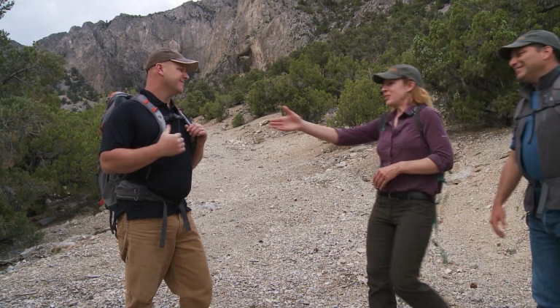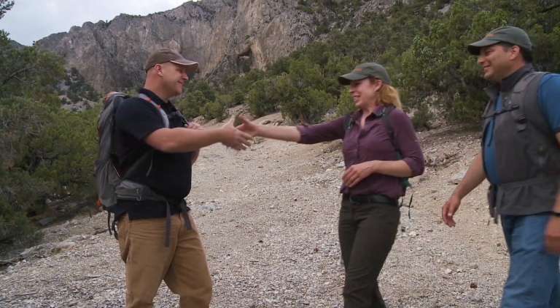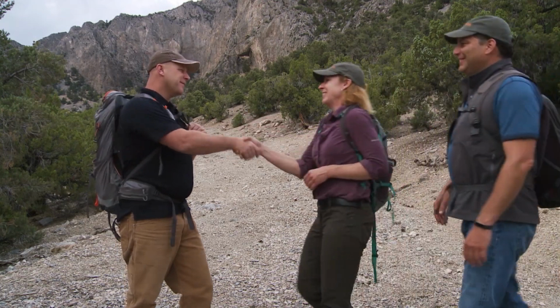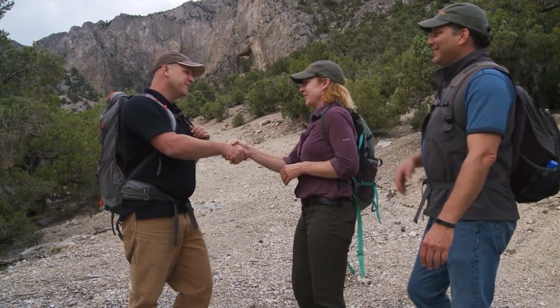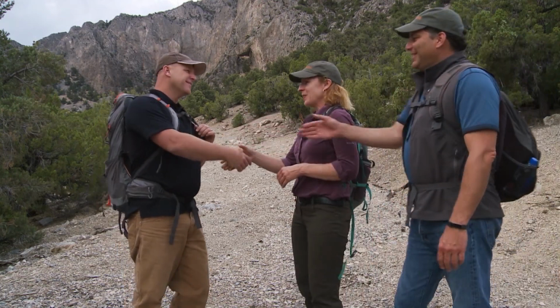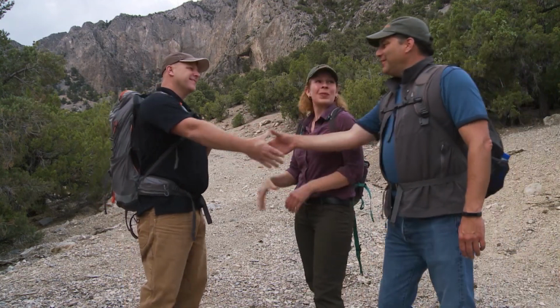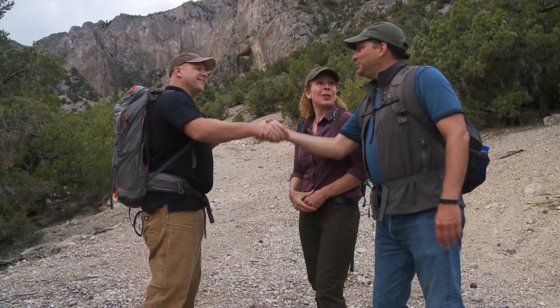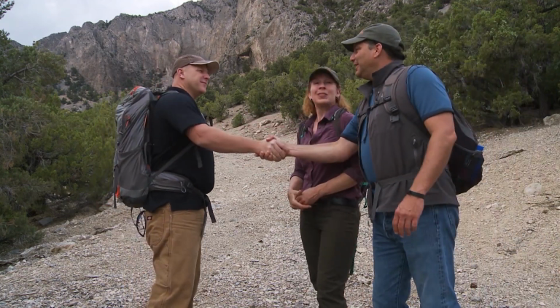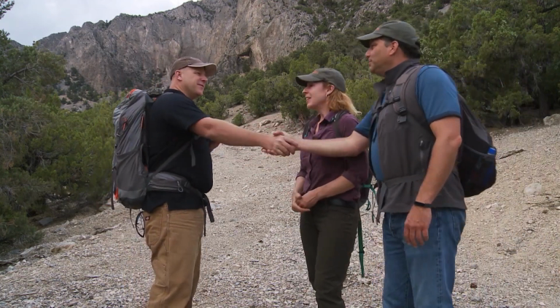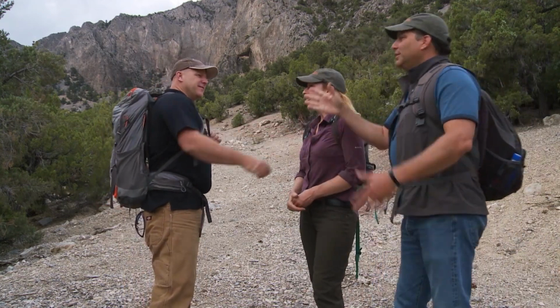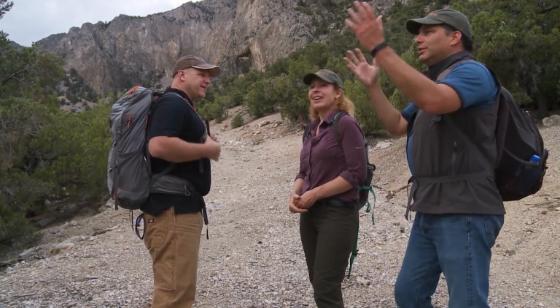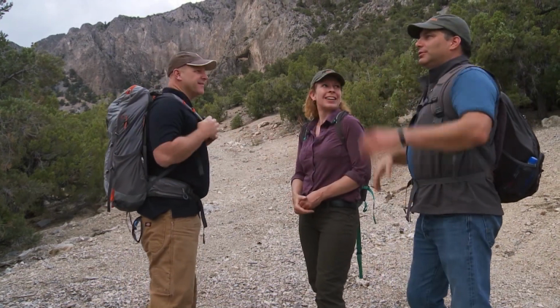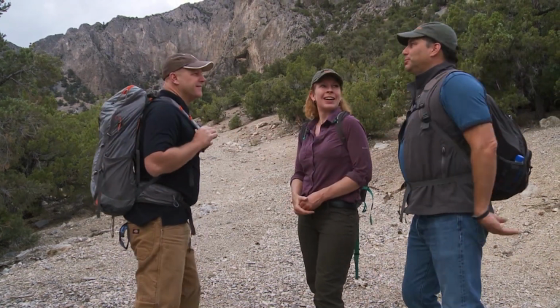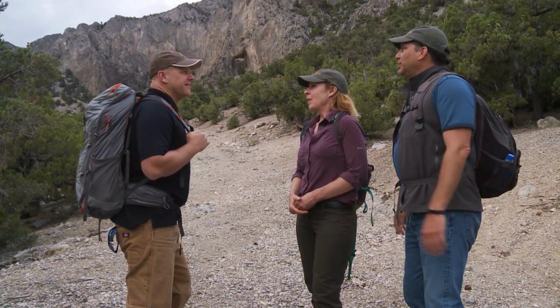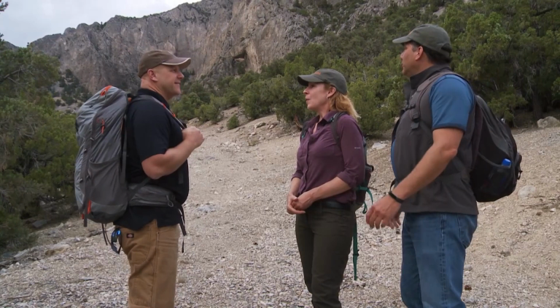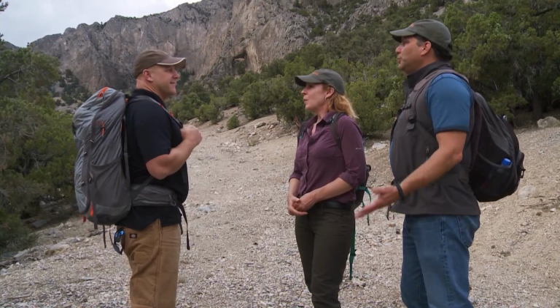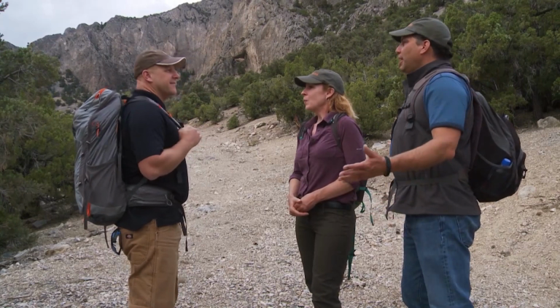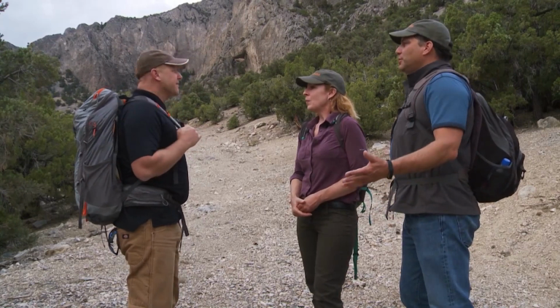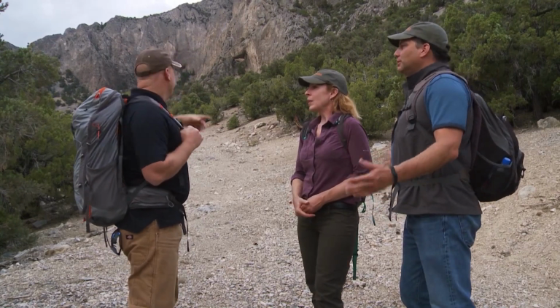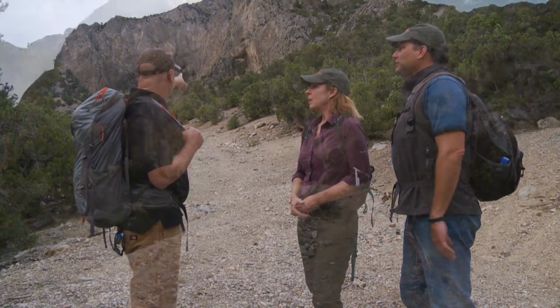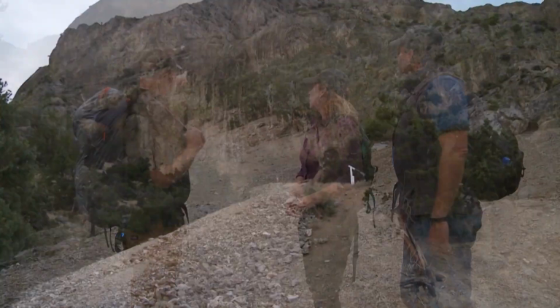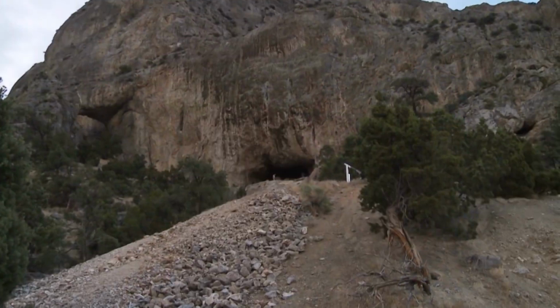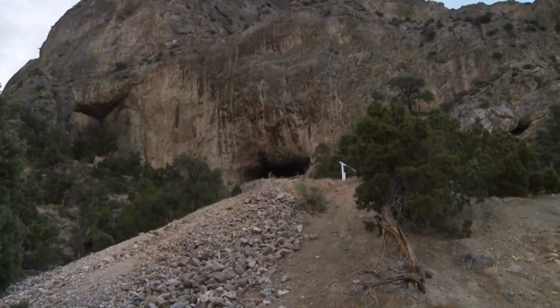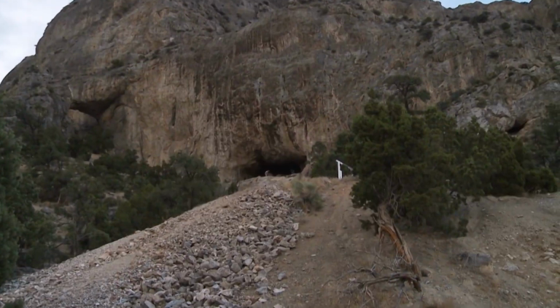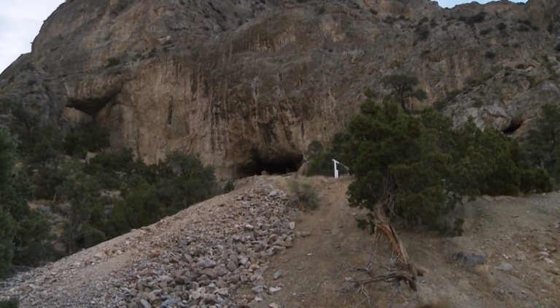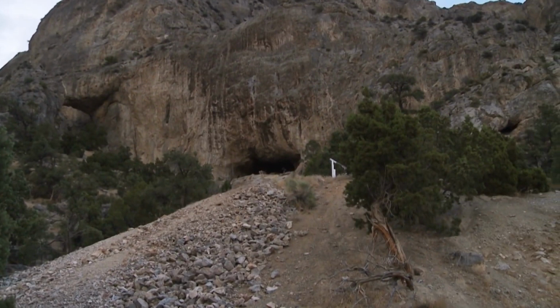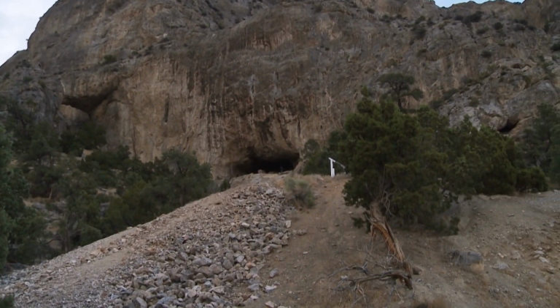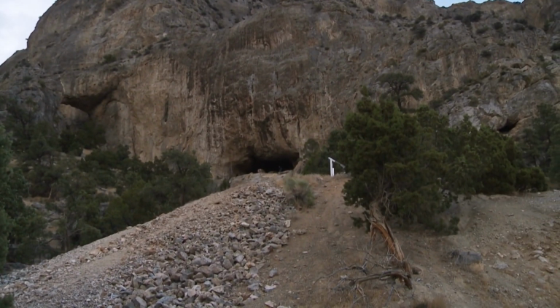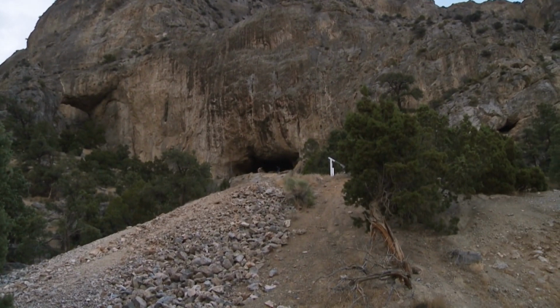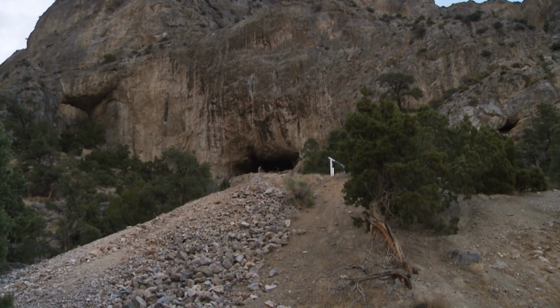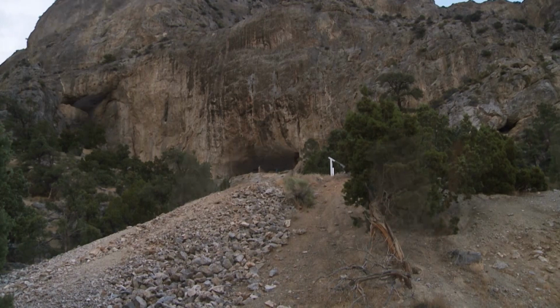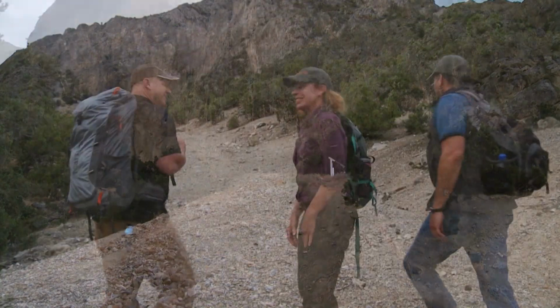Thanks for meeting us. Absolutely. Thank you. Appreciate it. Welcome to eastern Nevada. Beautiful out here. So where's the cave from here? It's right up here underneath that arch. So we got a little hike ahead of us. Yep. All right, let's go.